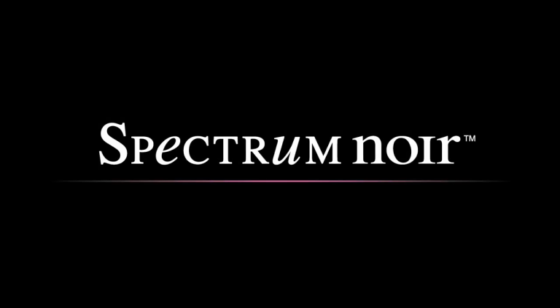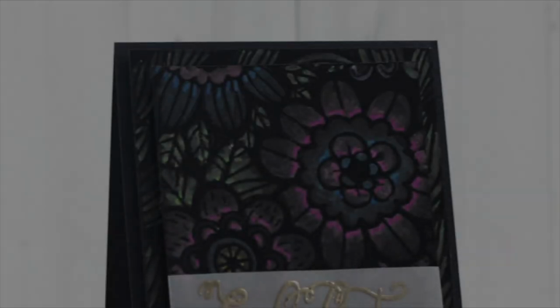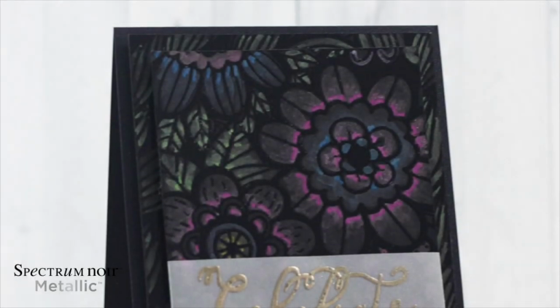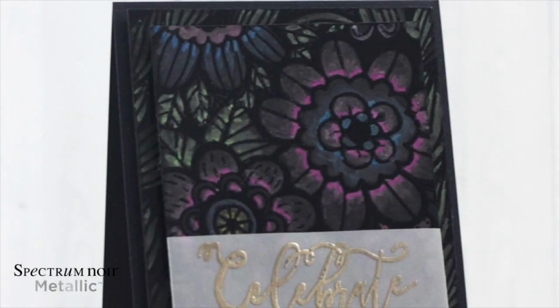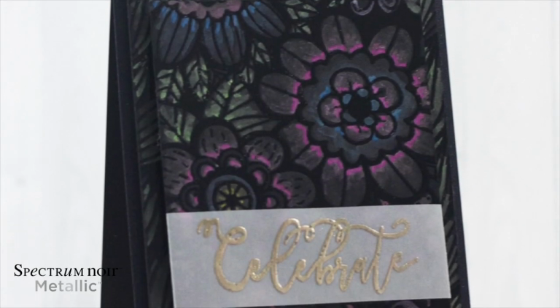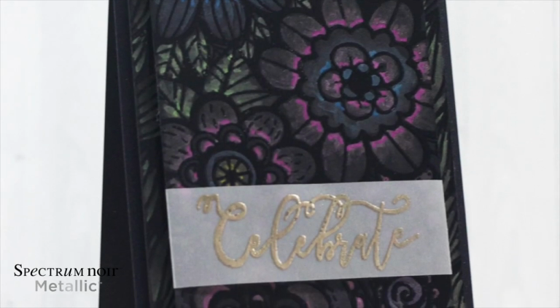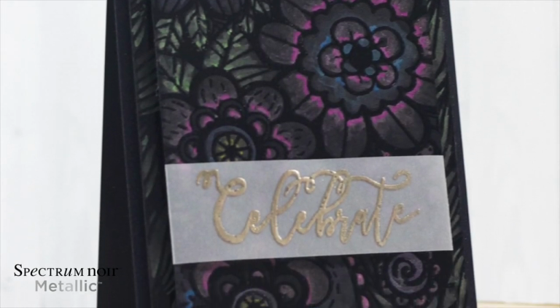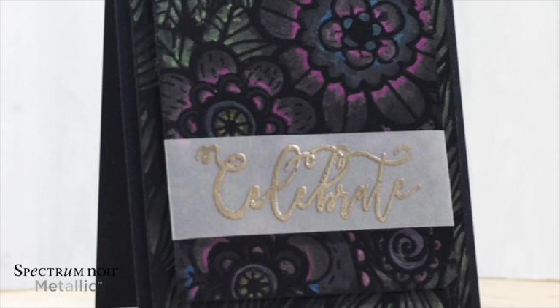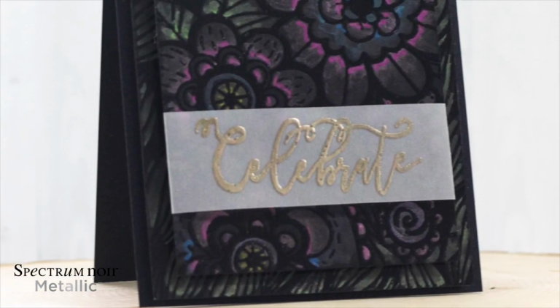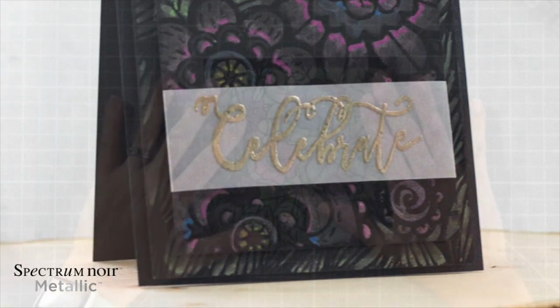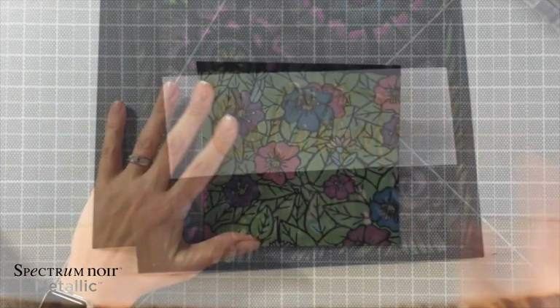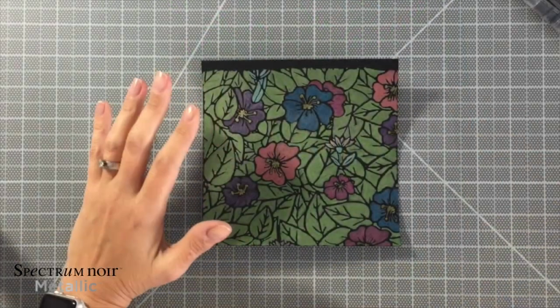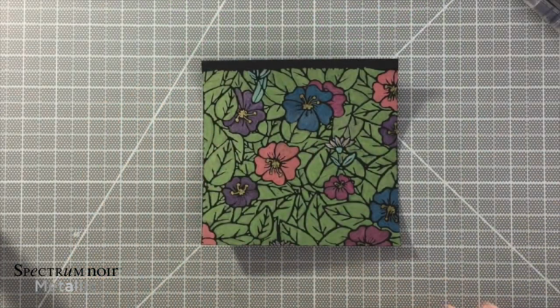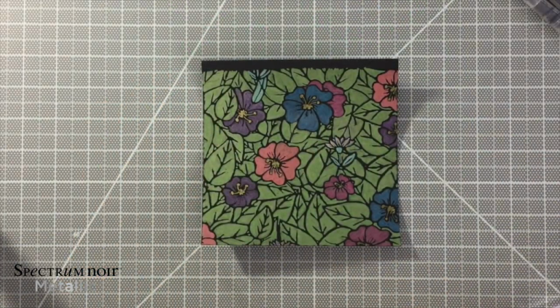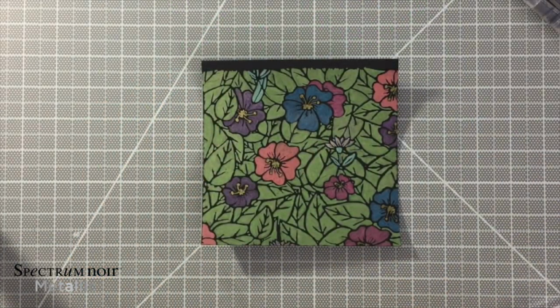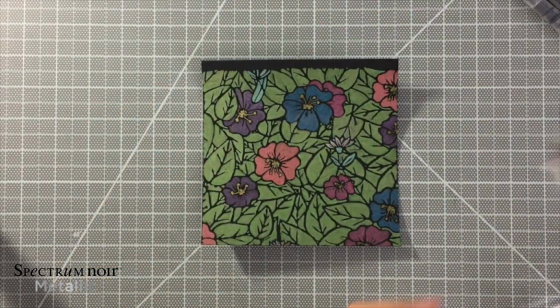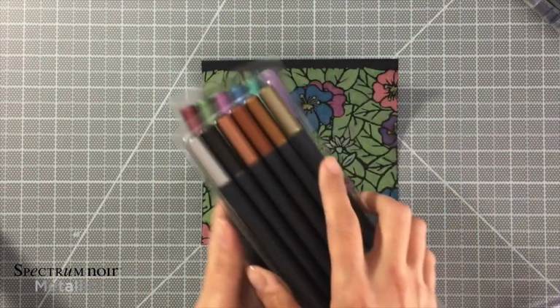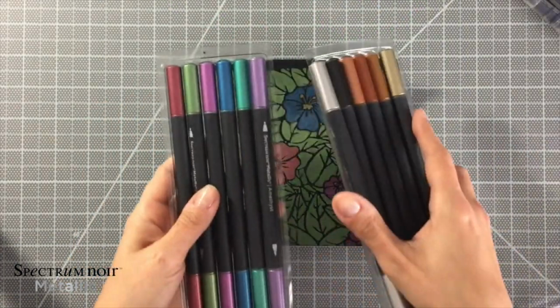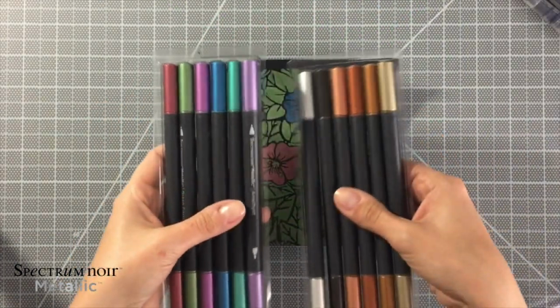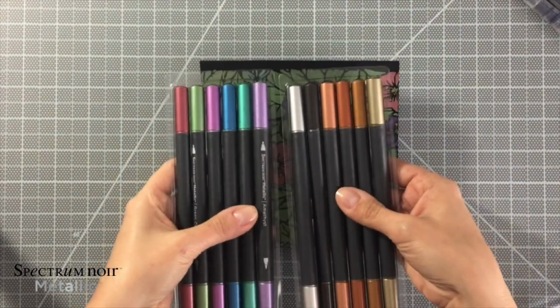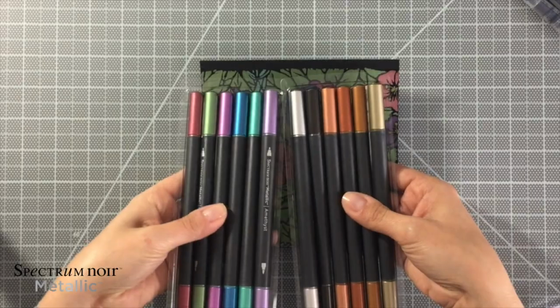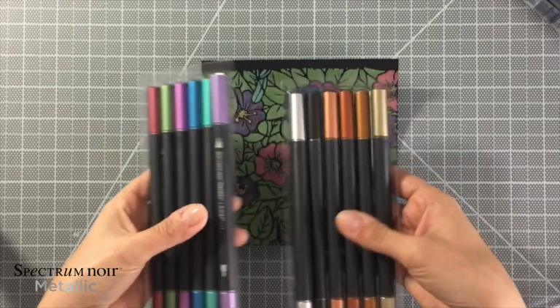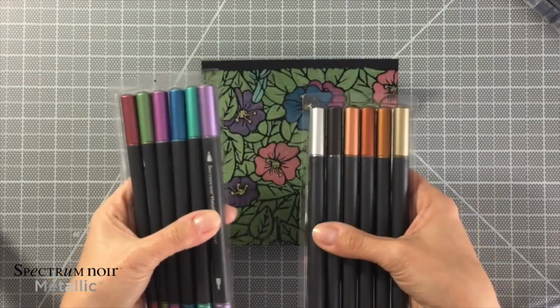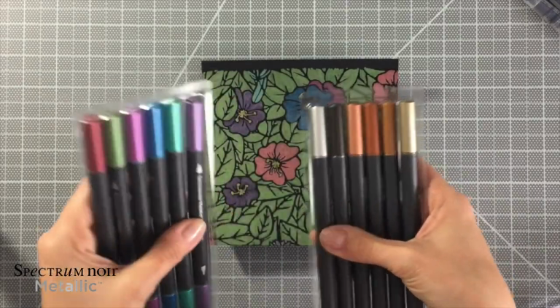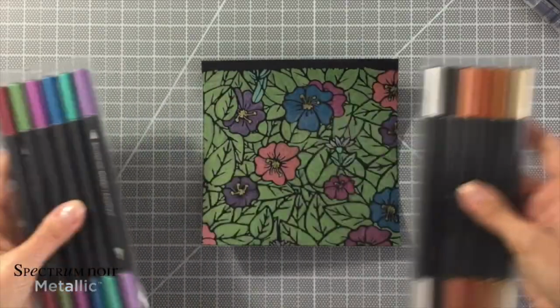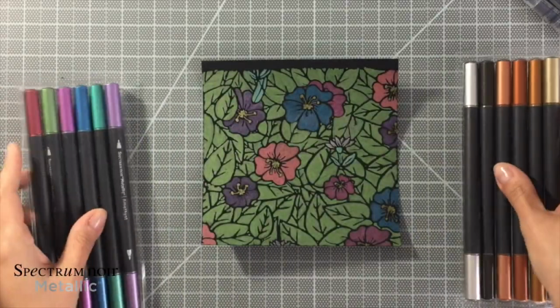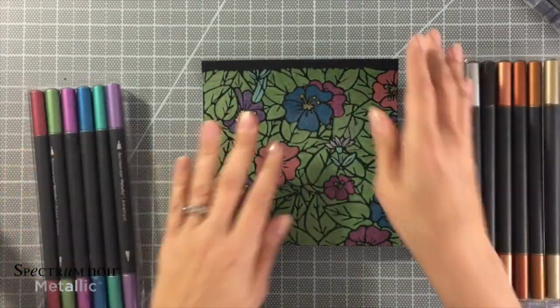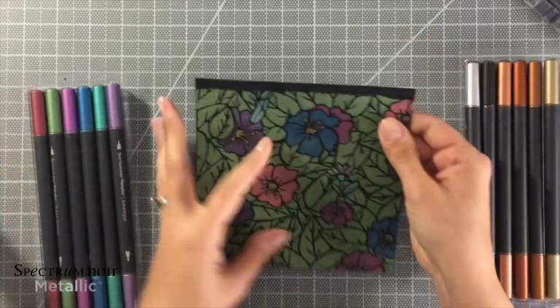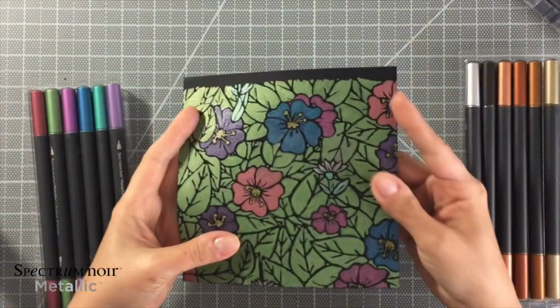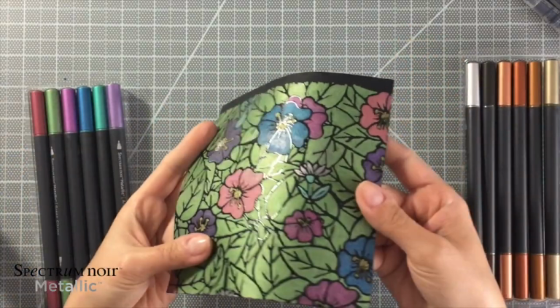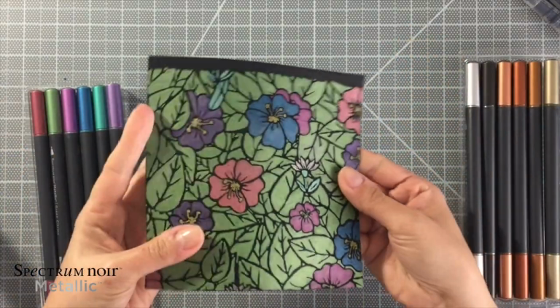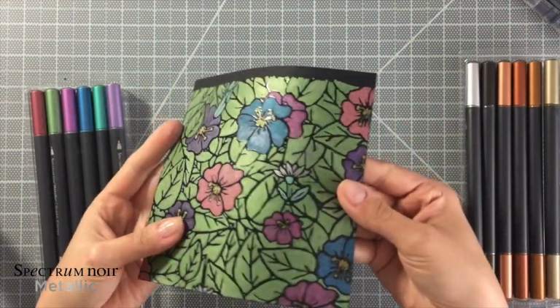Hey everyone, Chrissy here for Spectrum Noir and today I'm excited to share these metallic markers with you. This is what it looks like when you just color straight on with these markers. I'm just using a Colorista pad so you can see that it's nice and shiny,